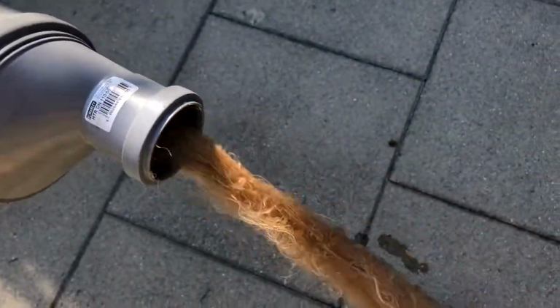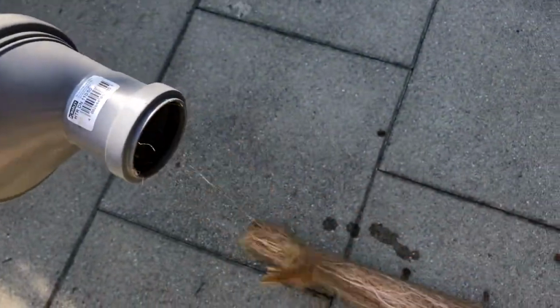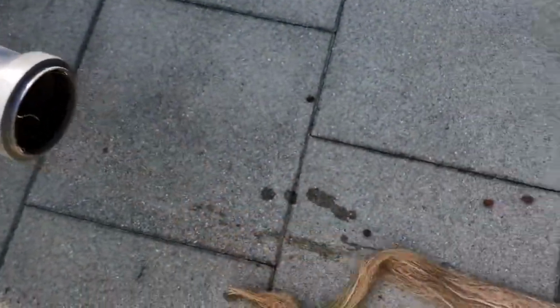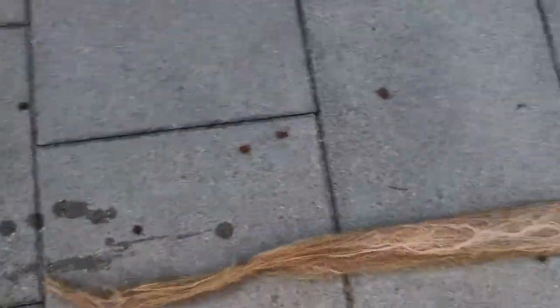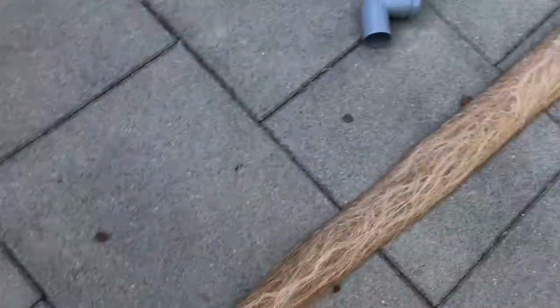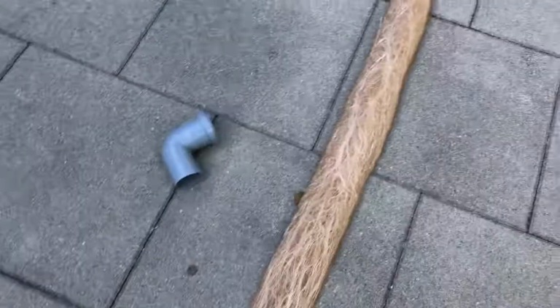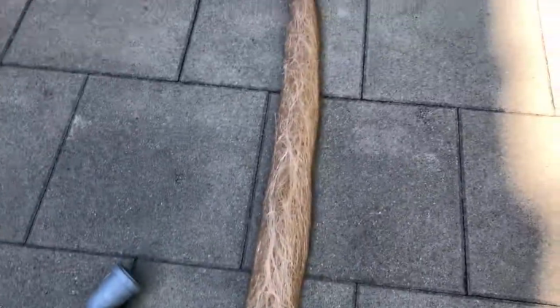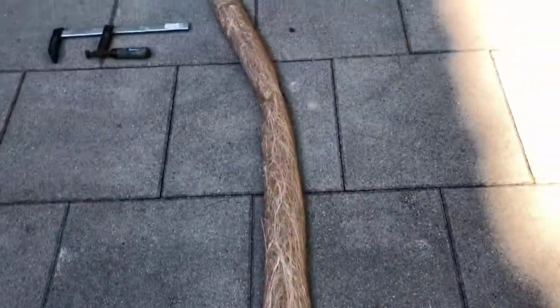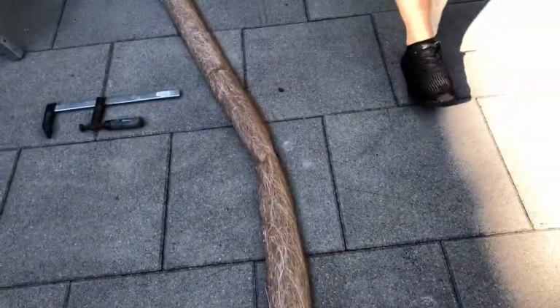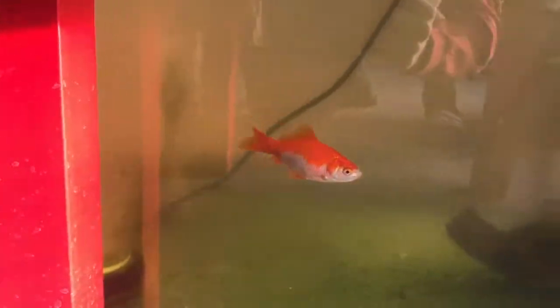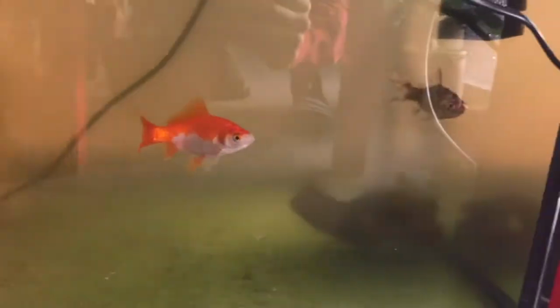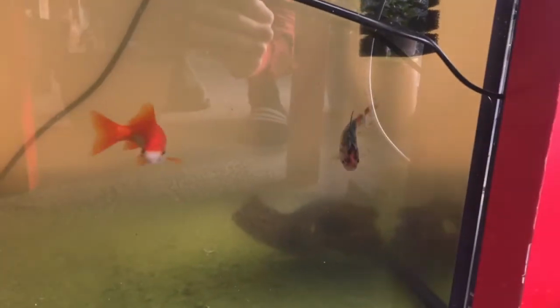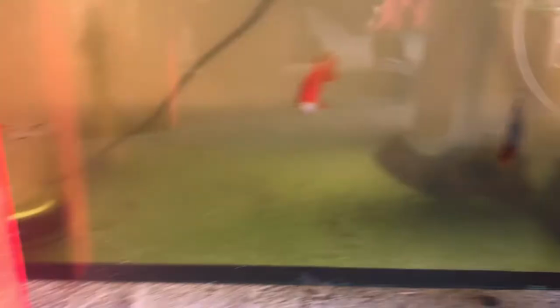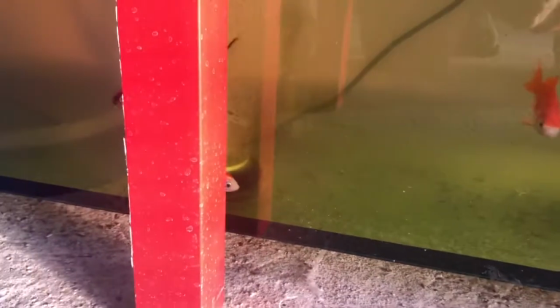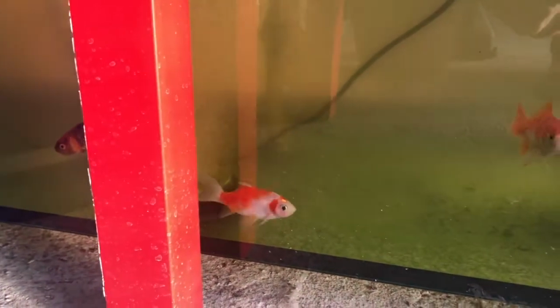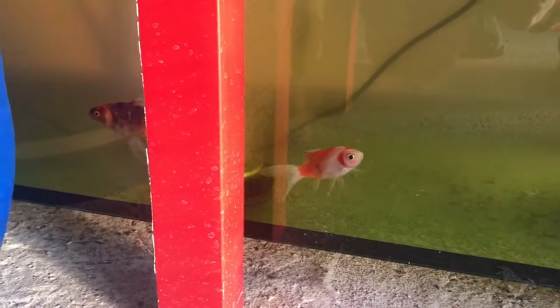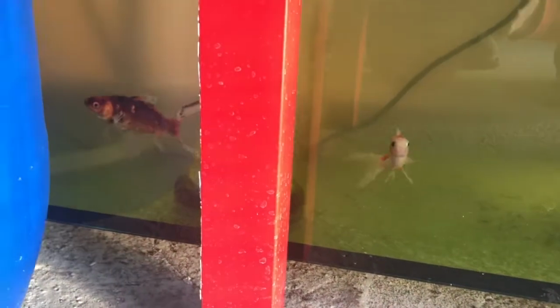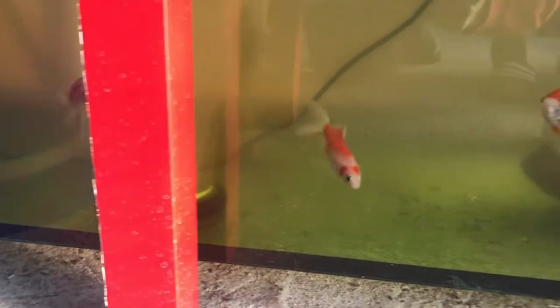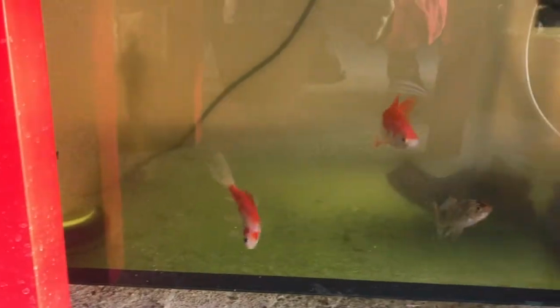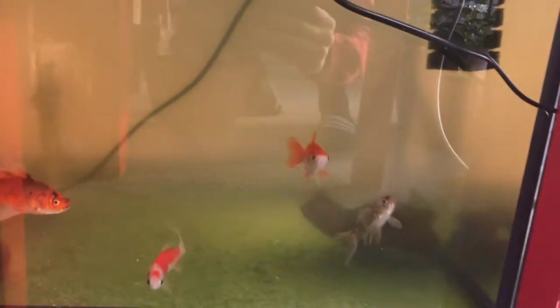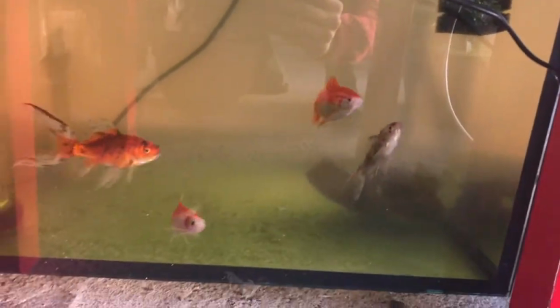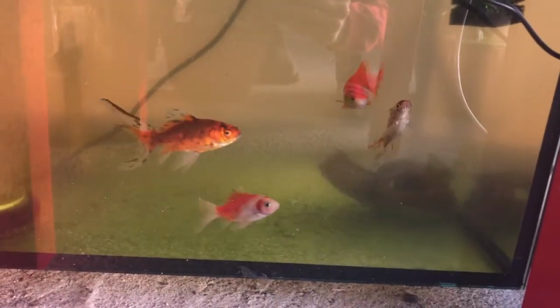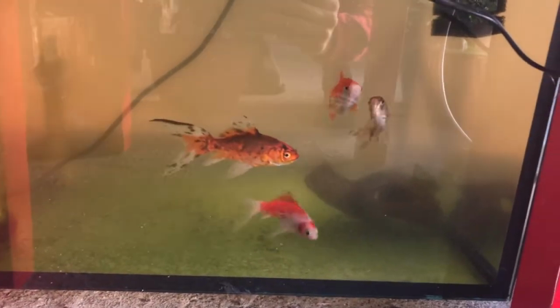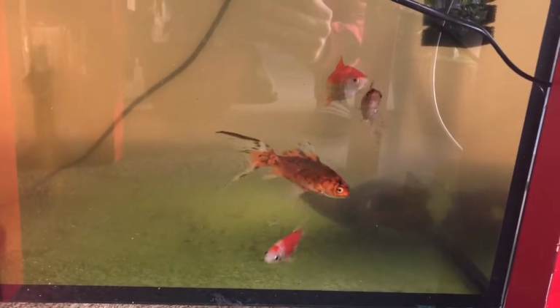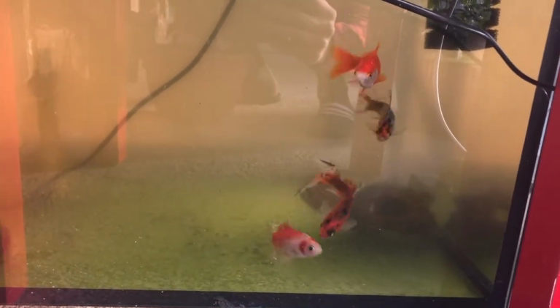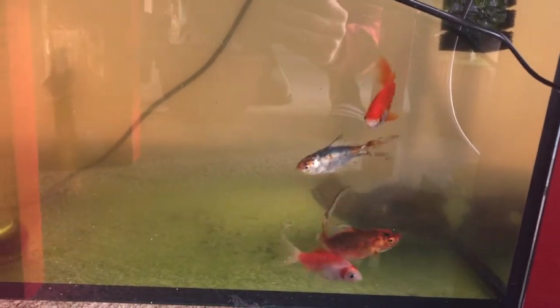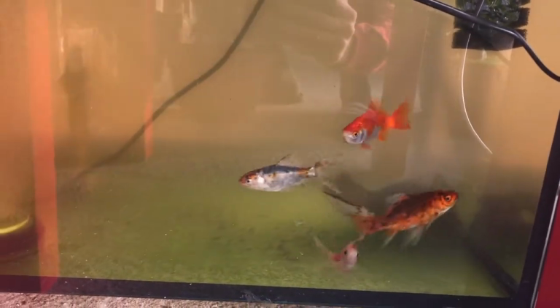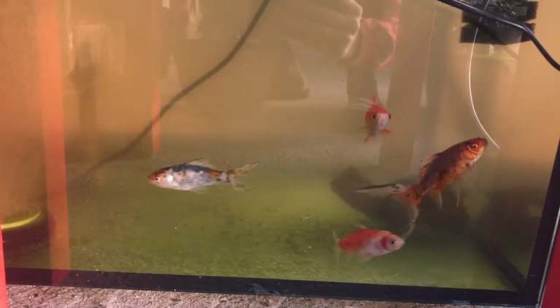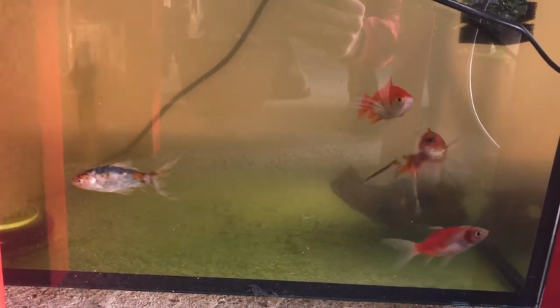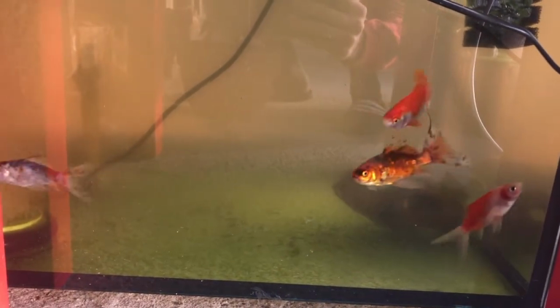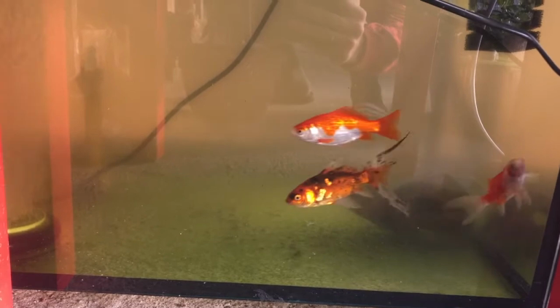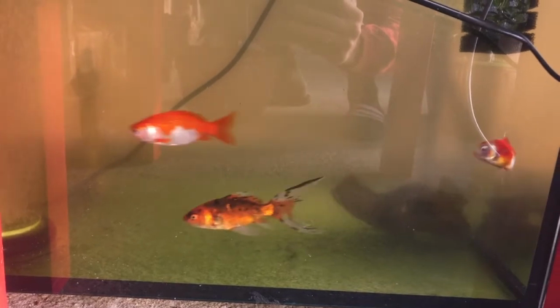However, as the fish don't produce enough nutrients for the plants to grow, I still have to add some synthetic nutrients I added to my hydroponic system previously. Before you get worried, the extra nutrients don't harm the fish at all.